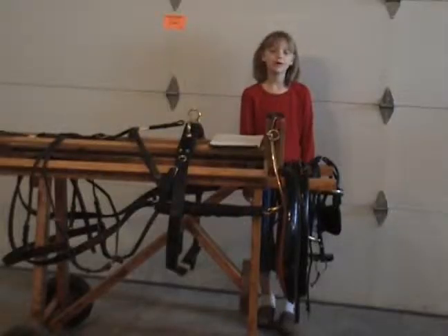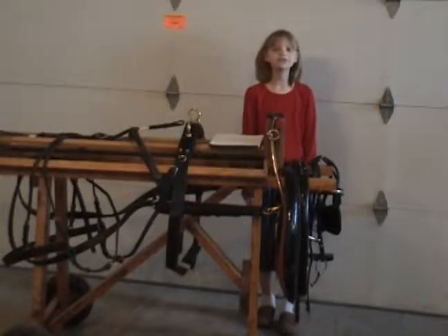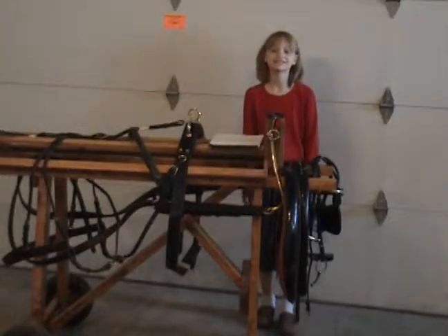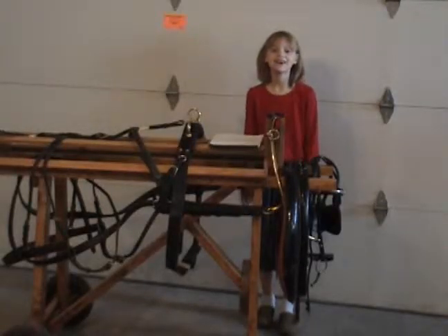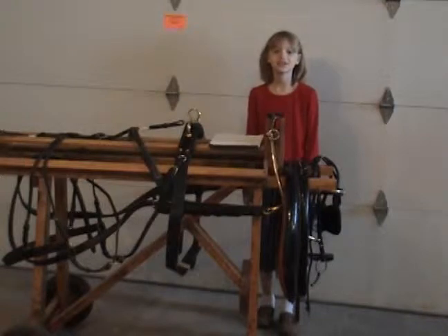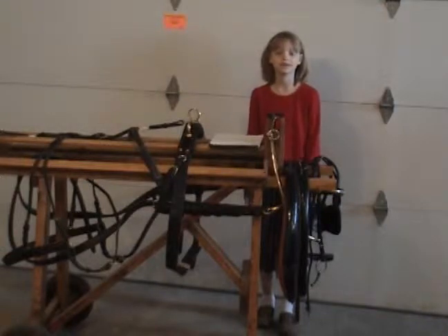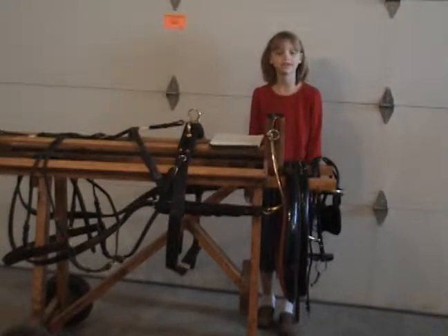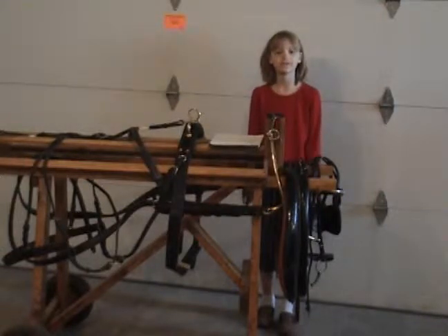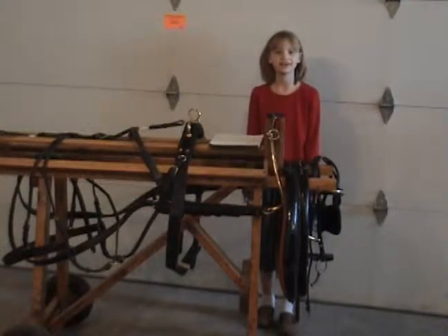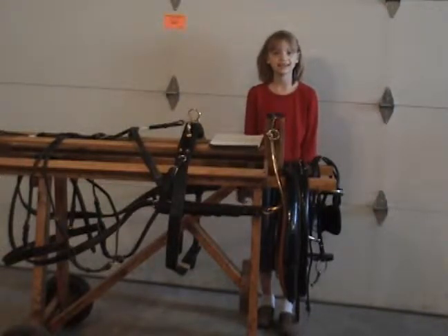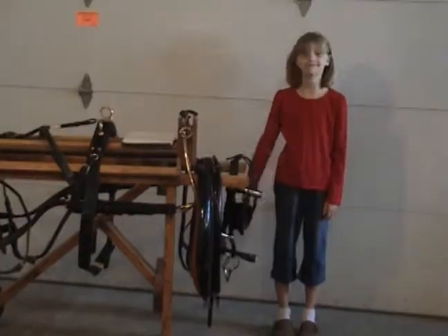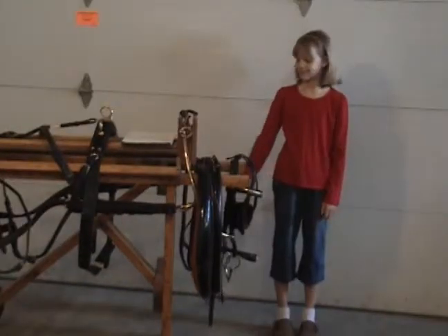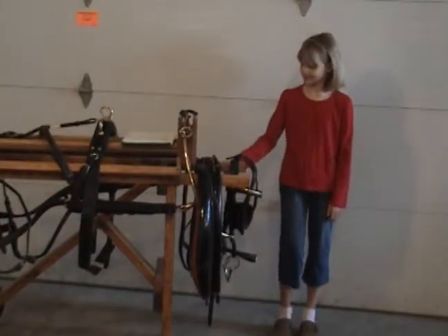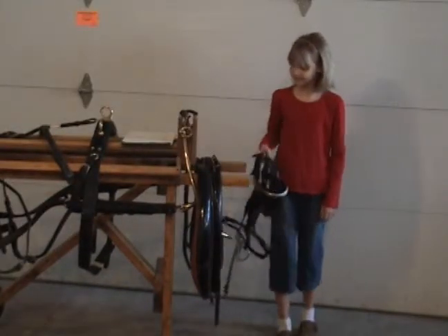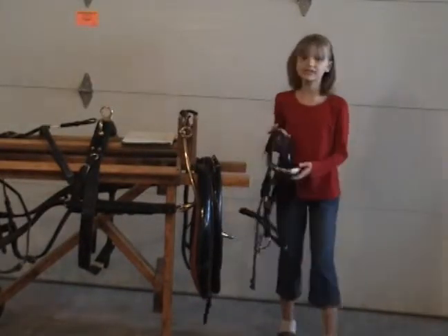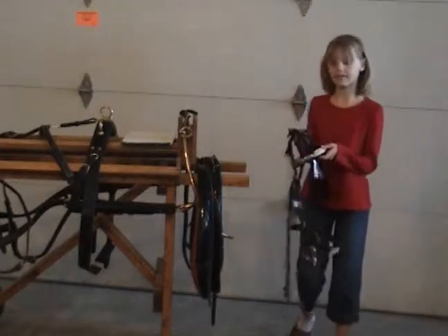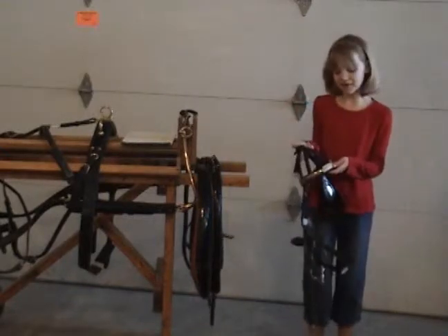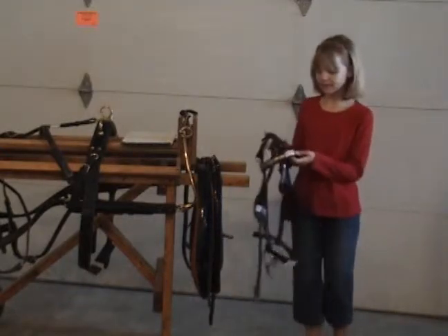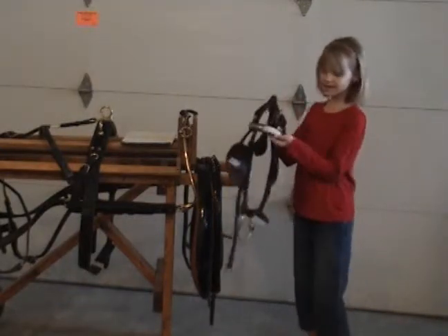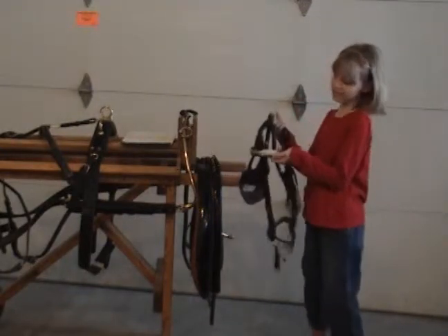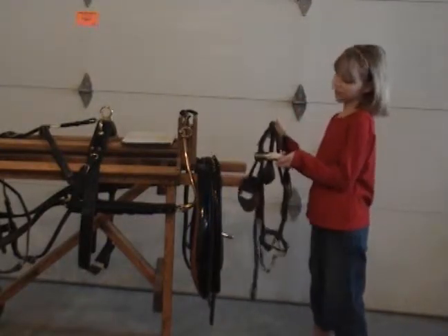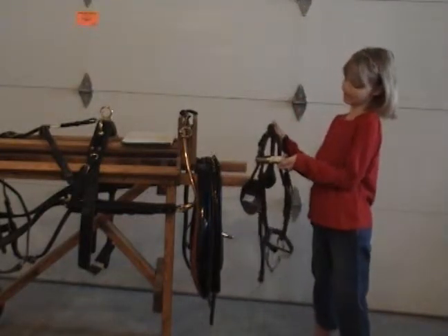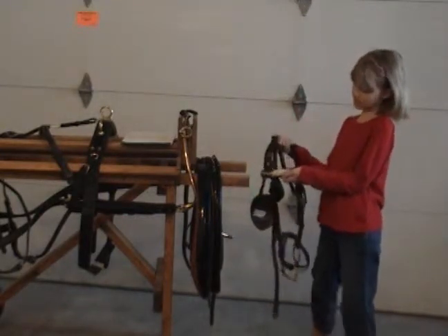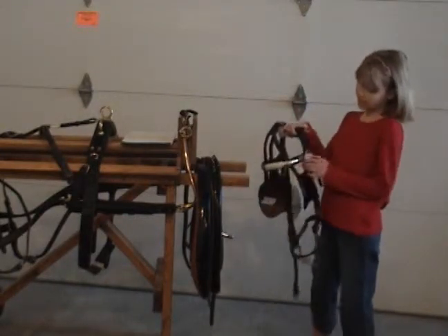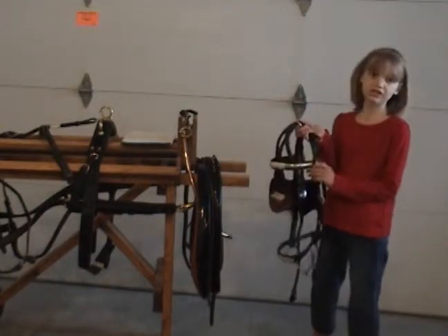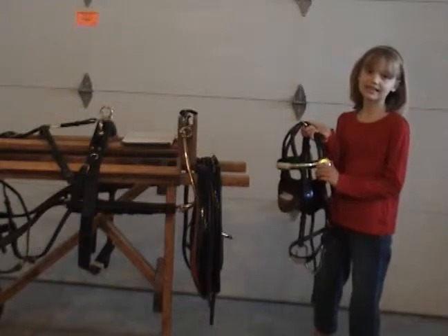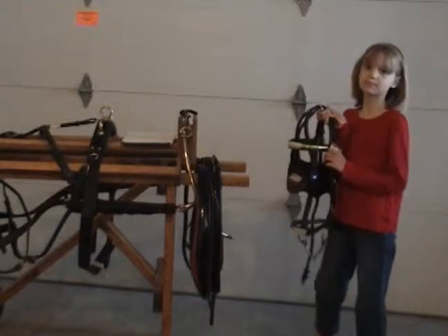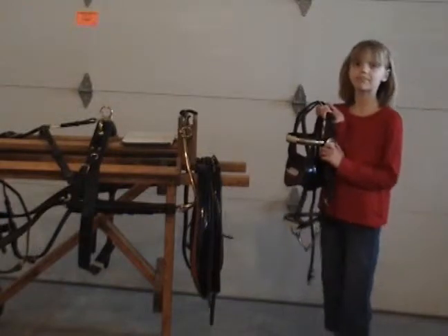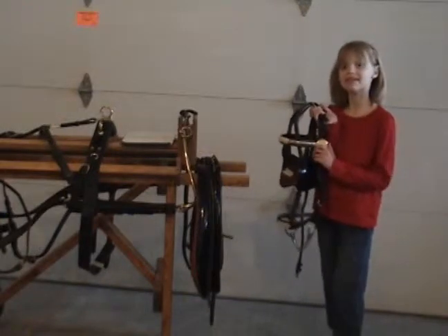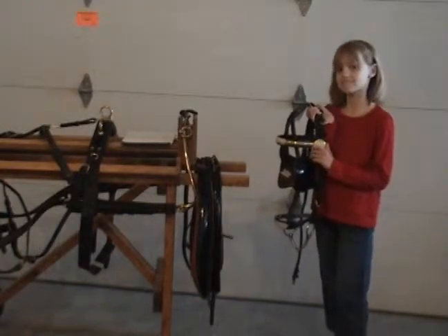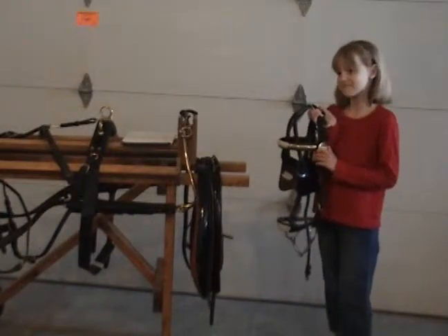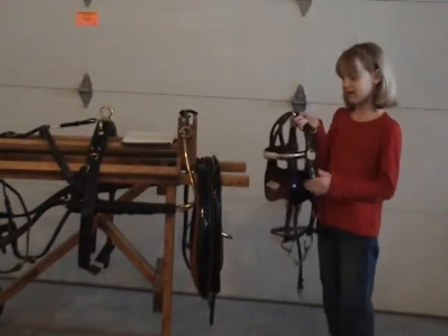Welcome to the garage. Now we're going to show you some parts of the driving harness. This is the driving rail. Here's the rail band, and these are the rosettes — they're basically decorations.